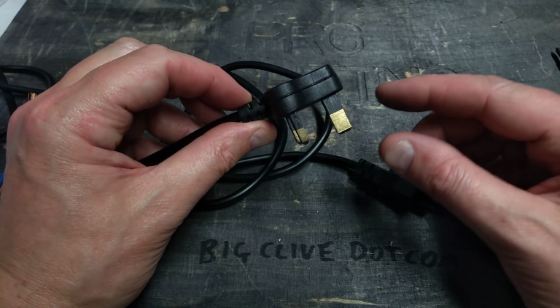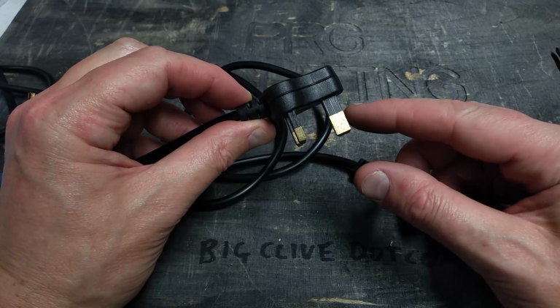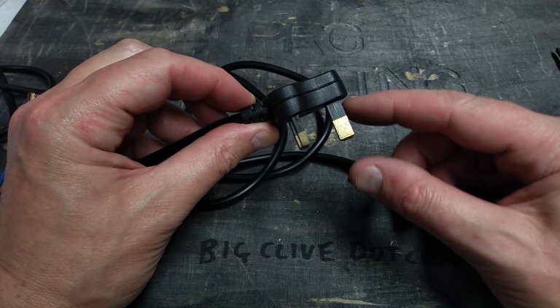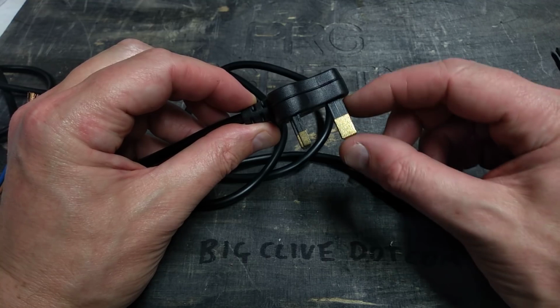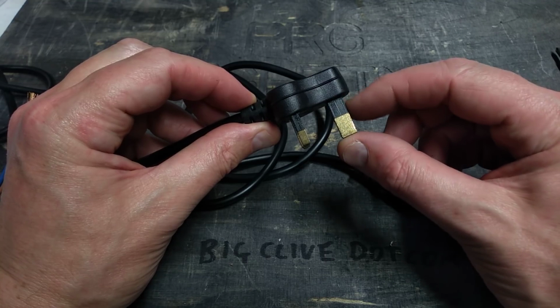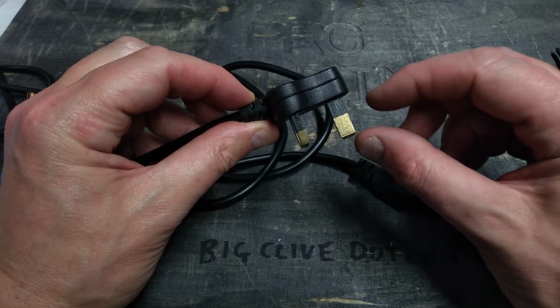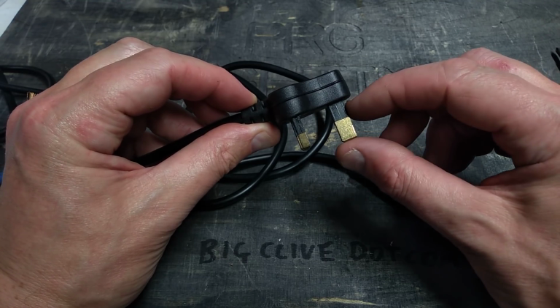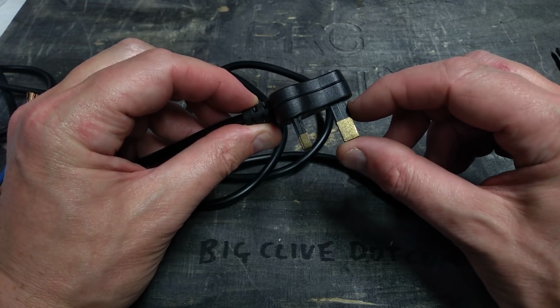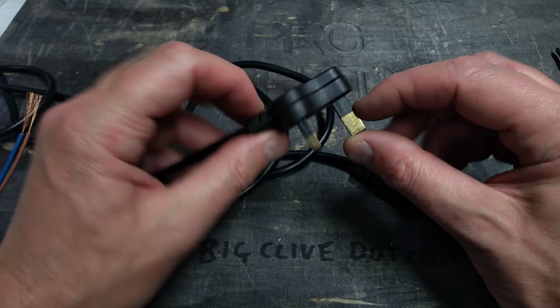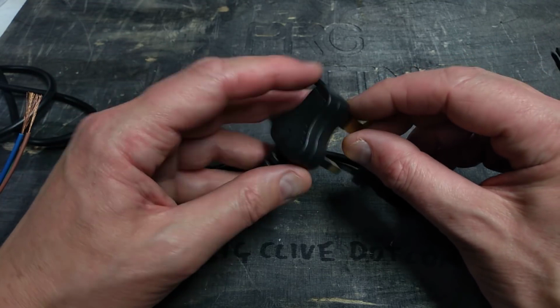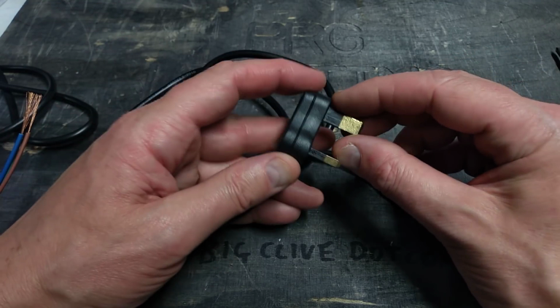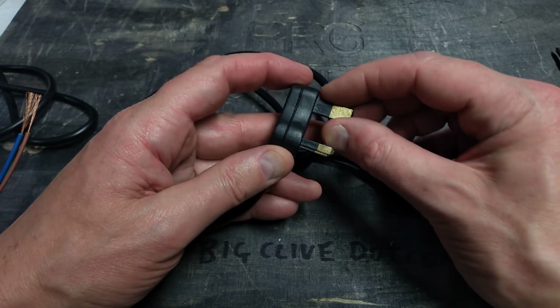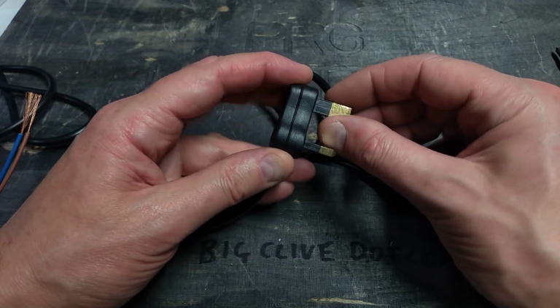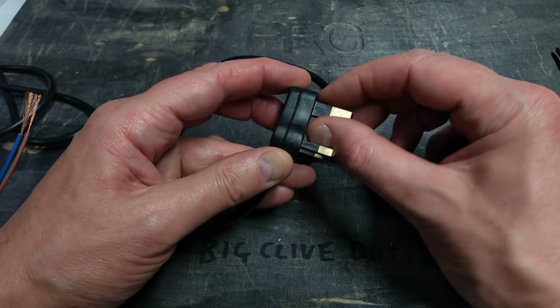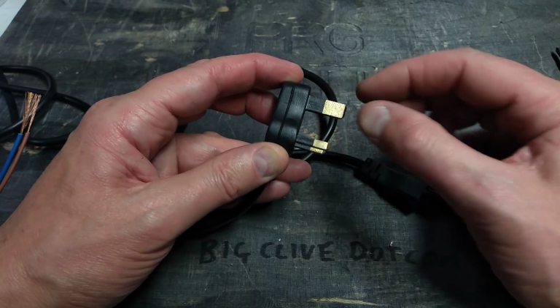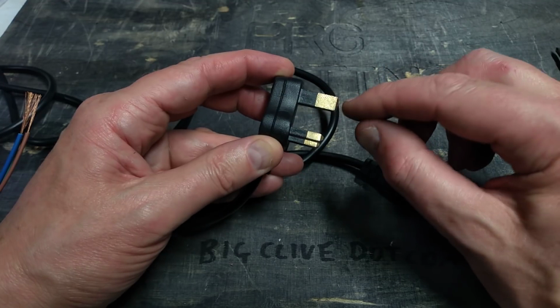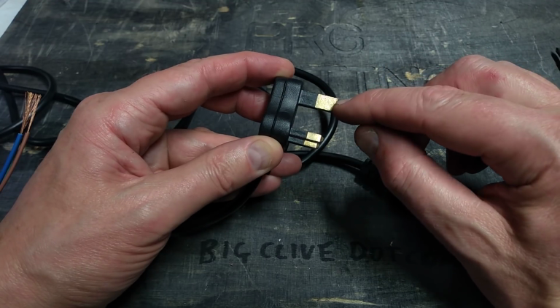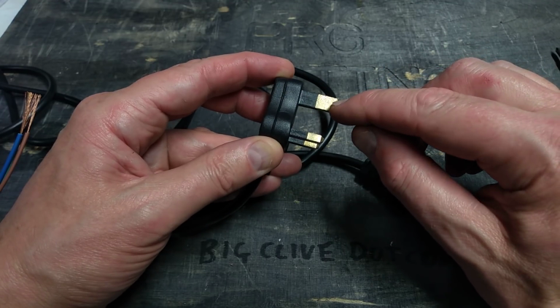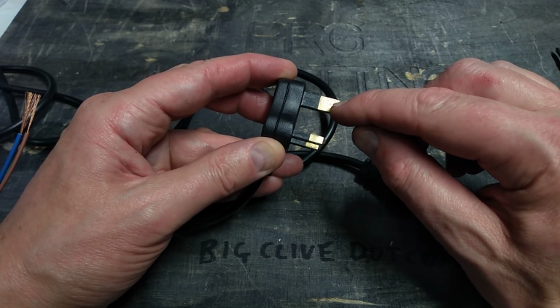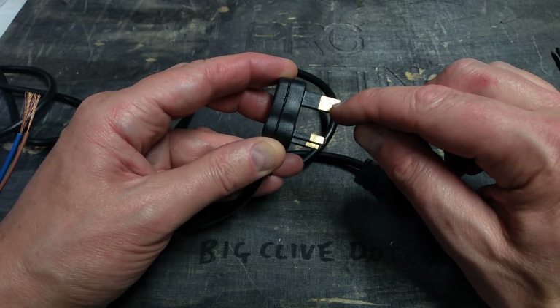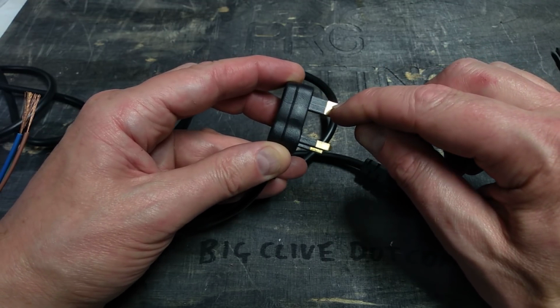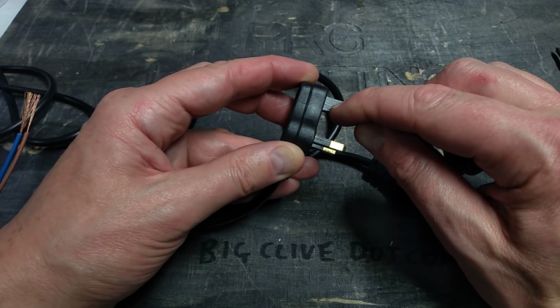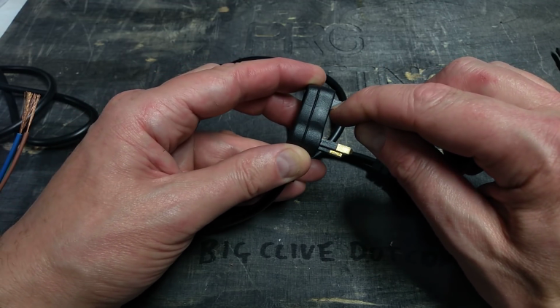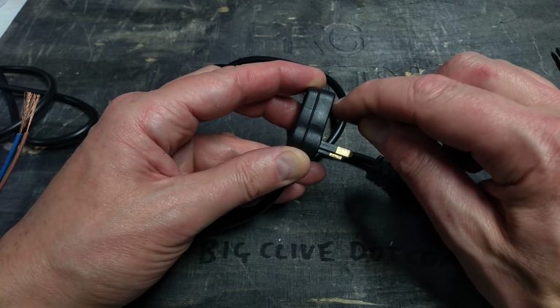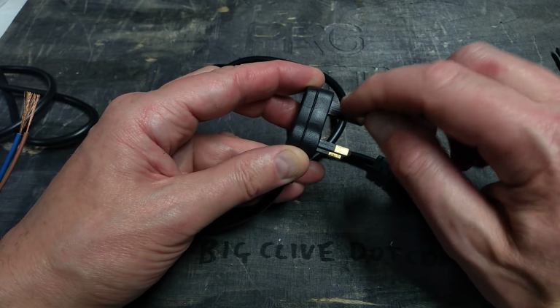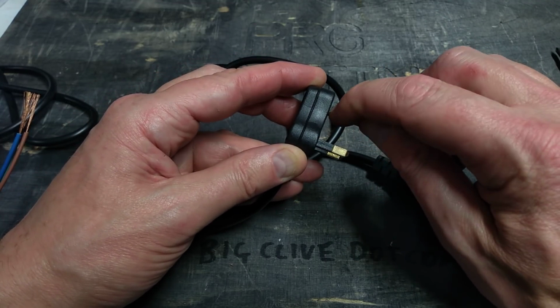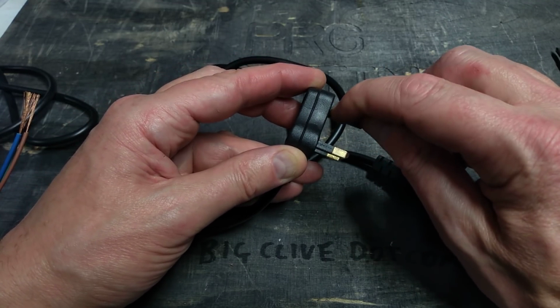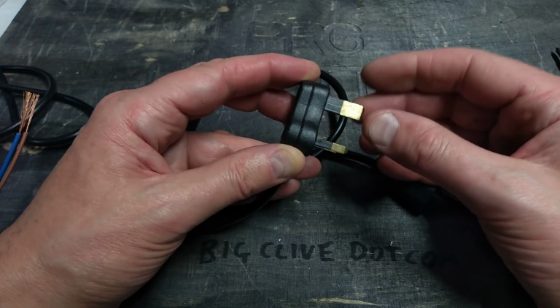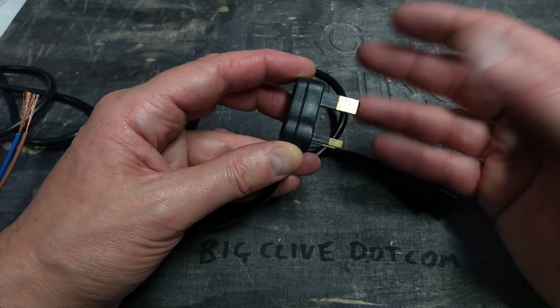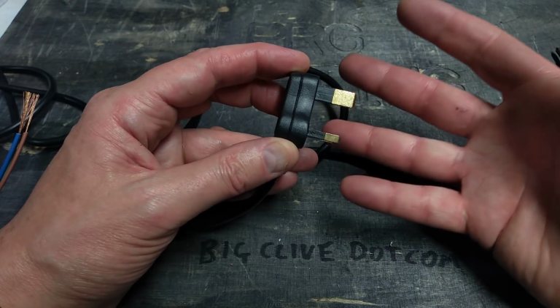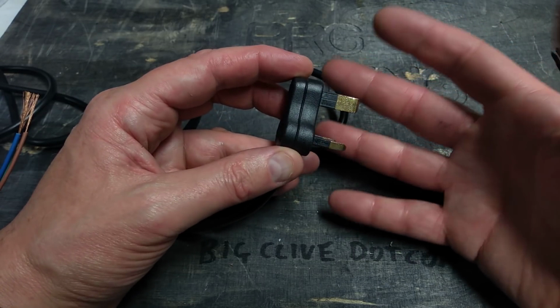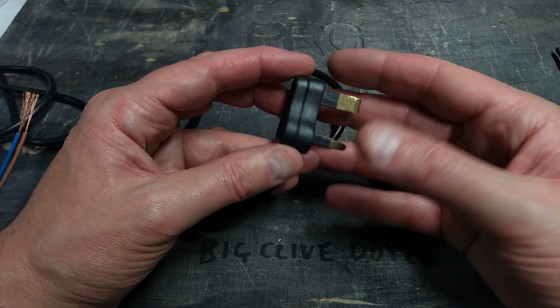The first one is that the earth pin is sleeved. The earth pin should not be sleeved. If you put this into a standard socket the first connection is the earth, and as you push it in it will end up in the sleeve section, which means that the appliance won't be earthed.